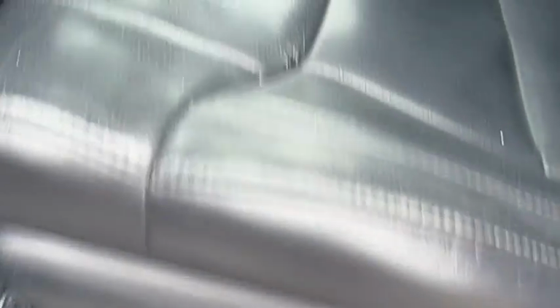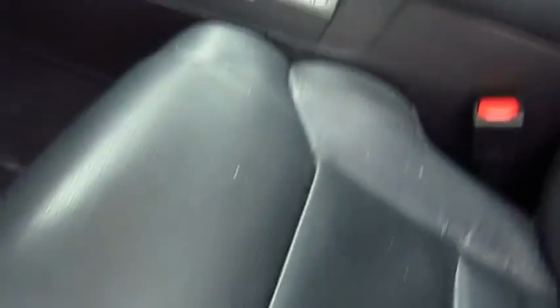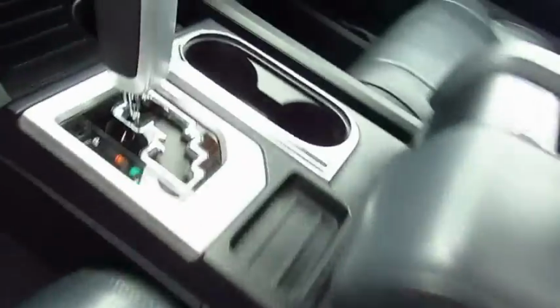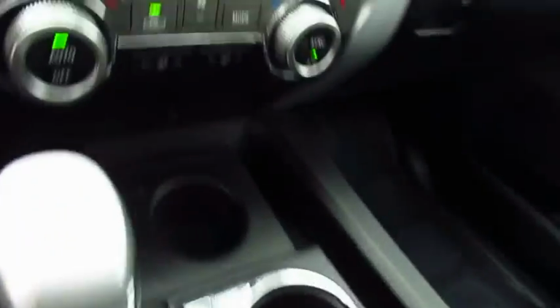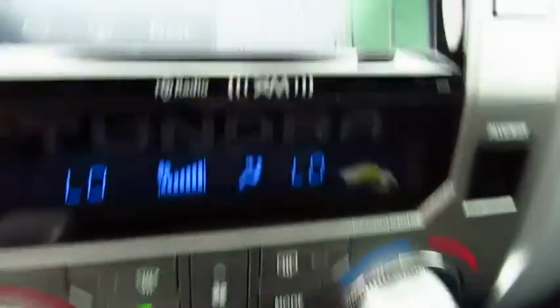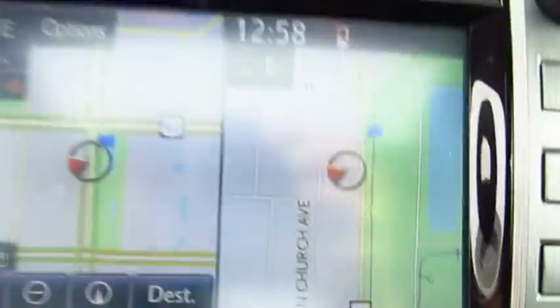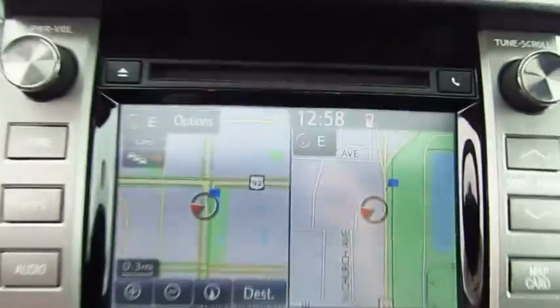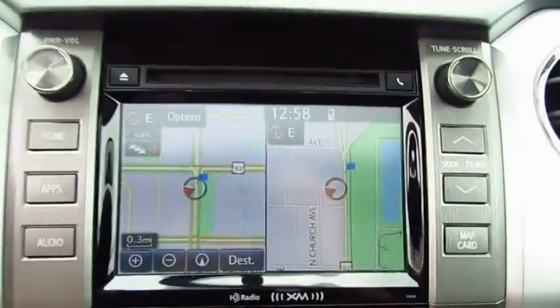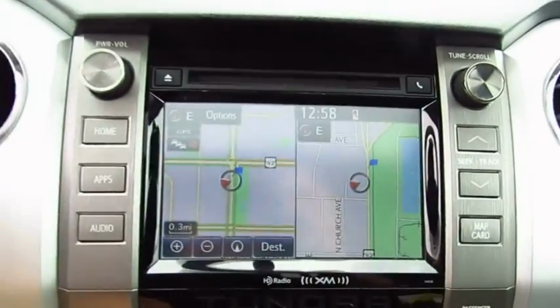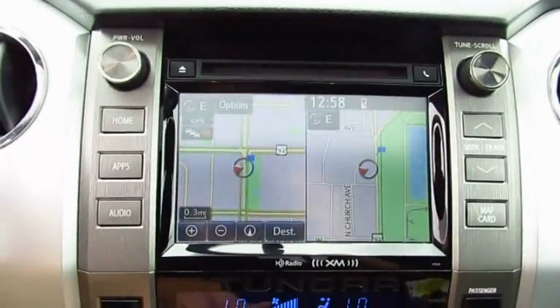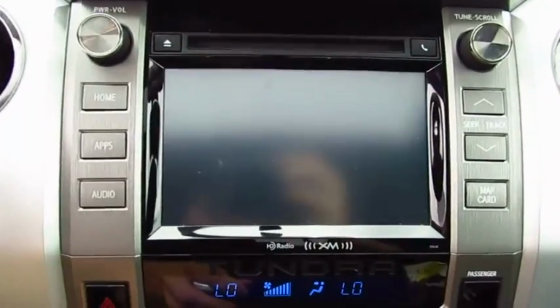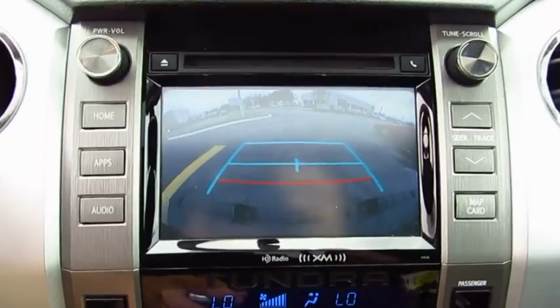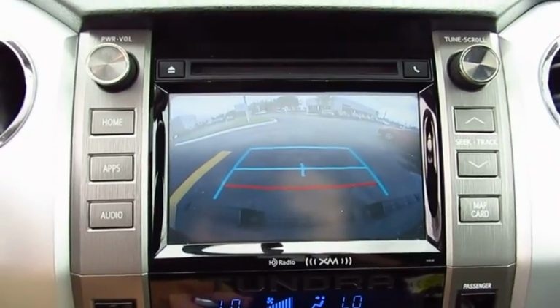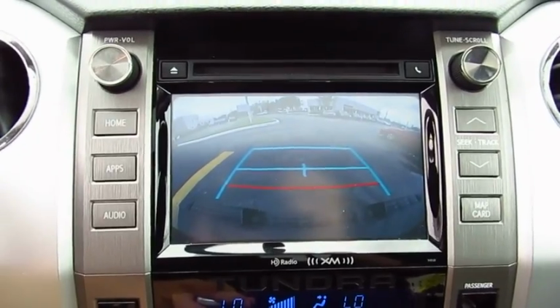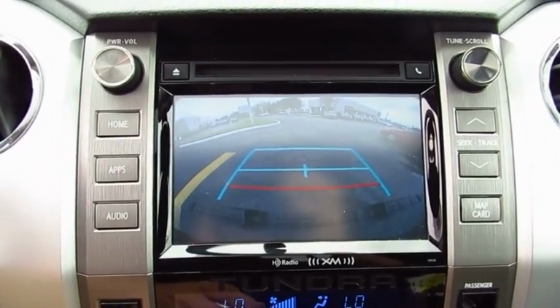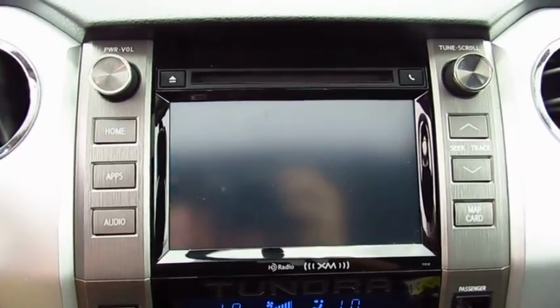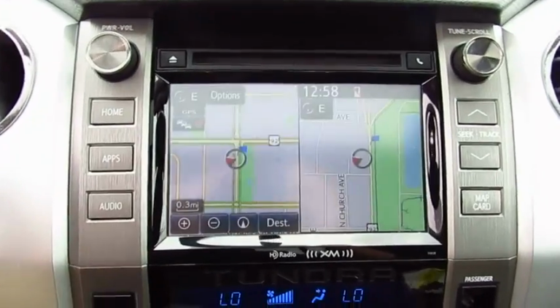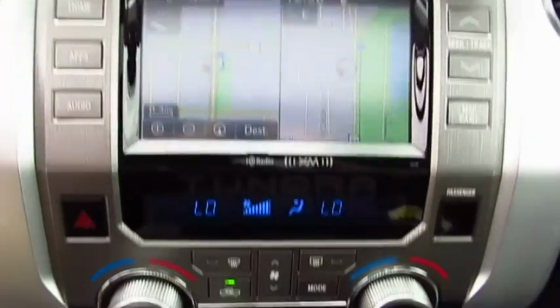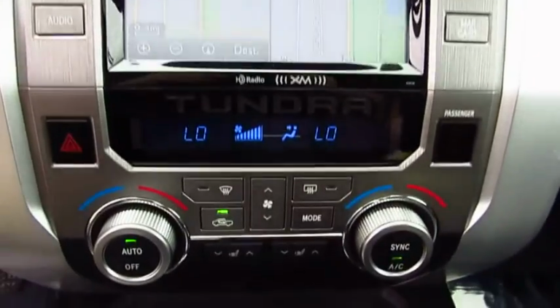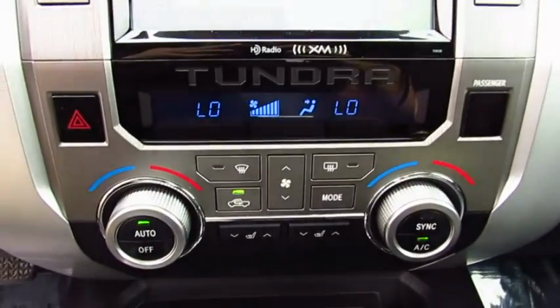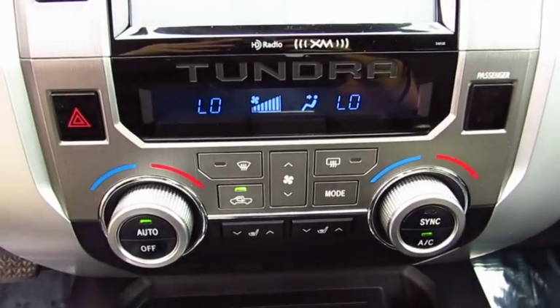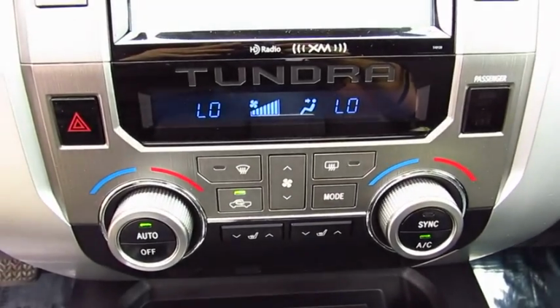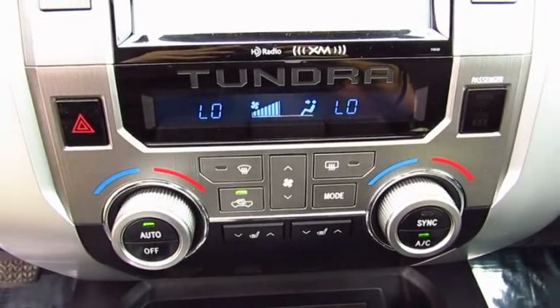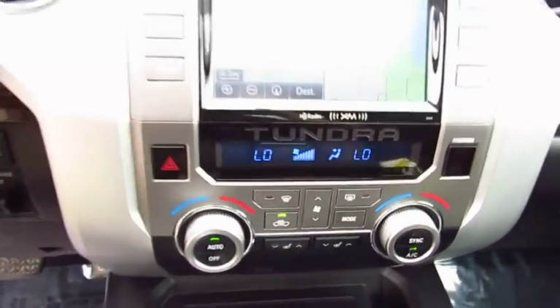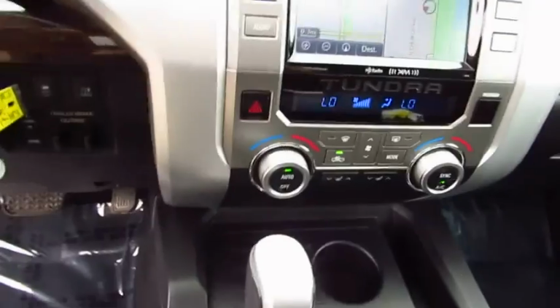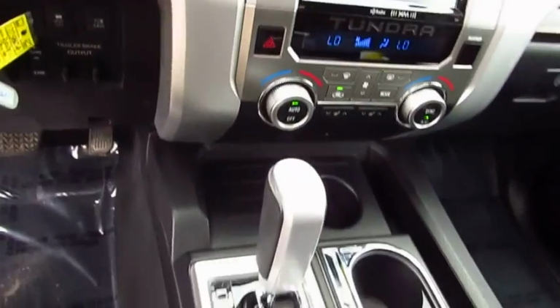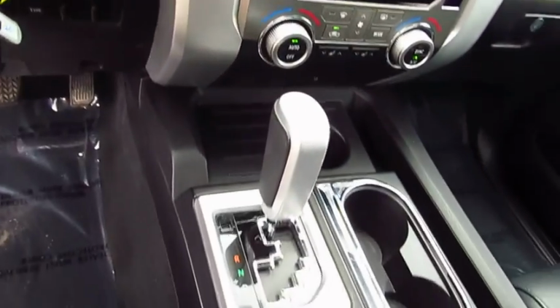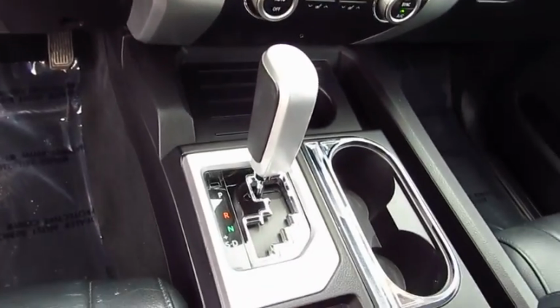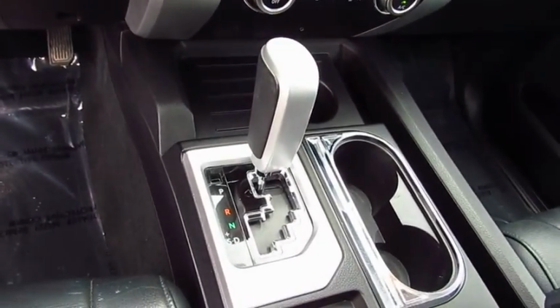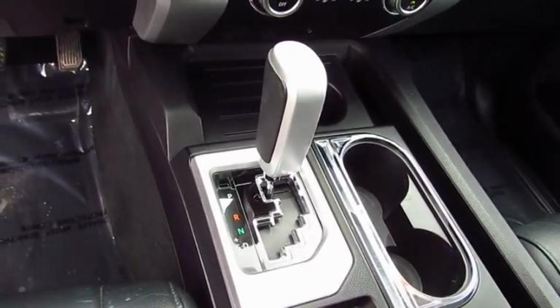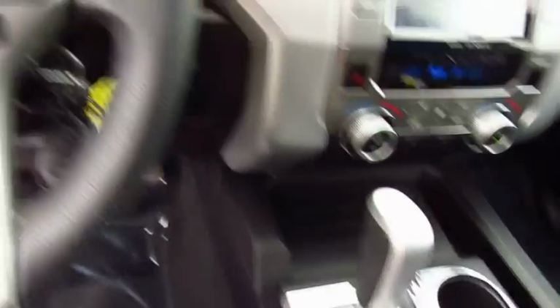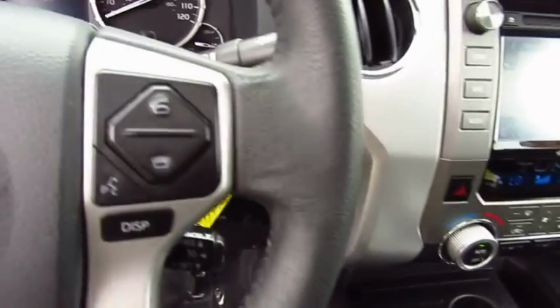With a towing capacity of up to 10,000 plus pounds and a payload capacity of over 2,000 pounds, the Tundra is the perfect mix of power and efficiency. This vehicle has less than 55,000 miles.